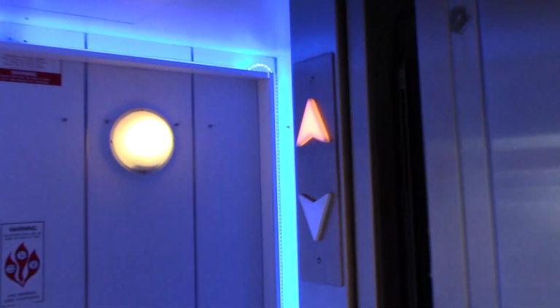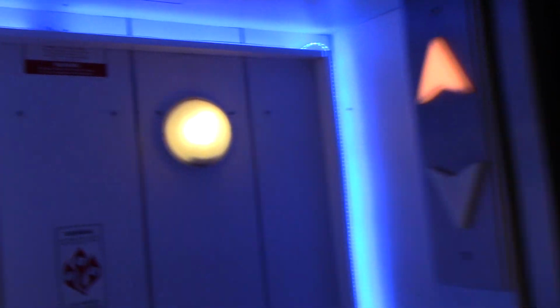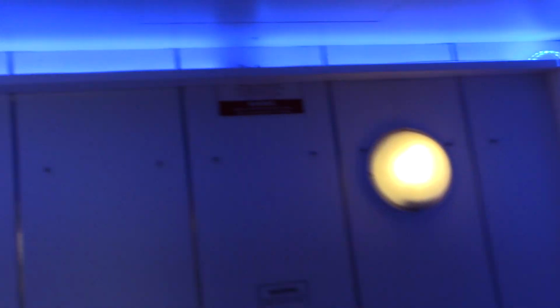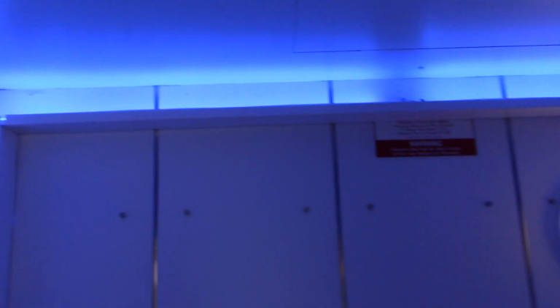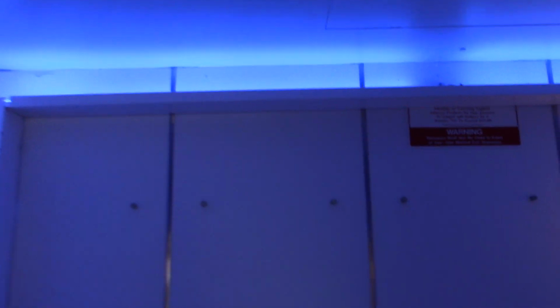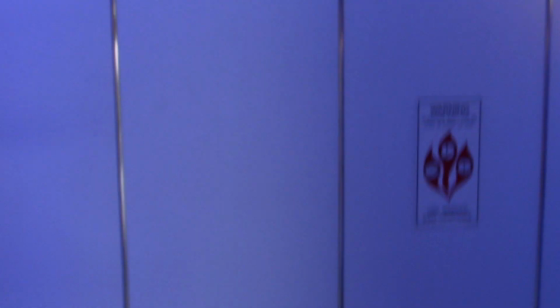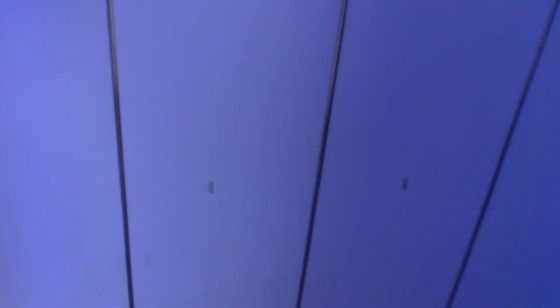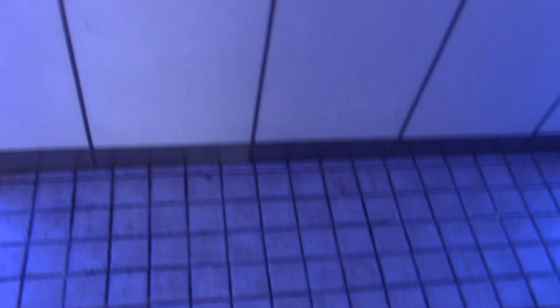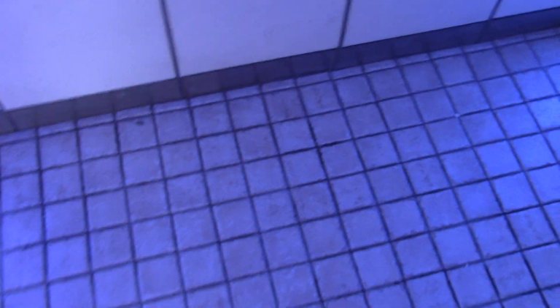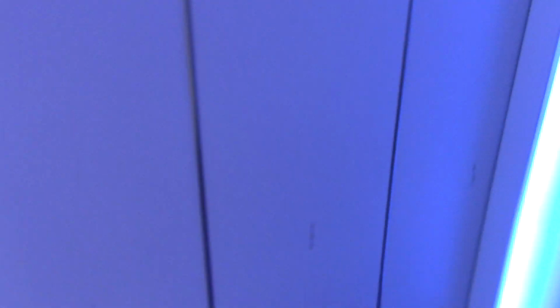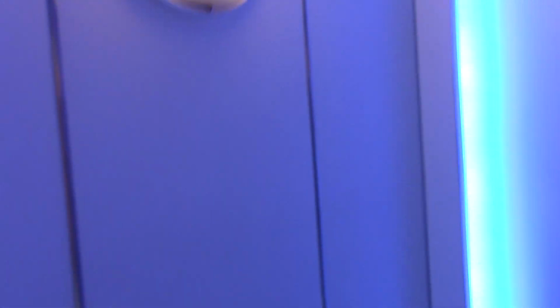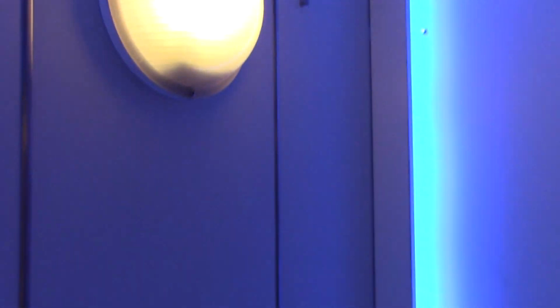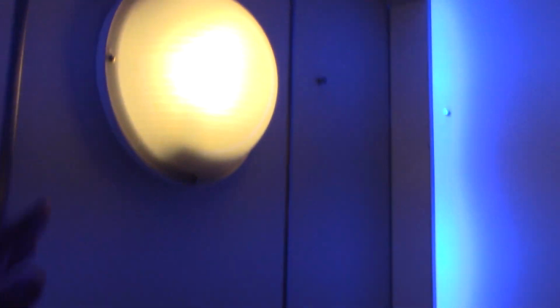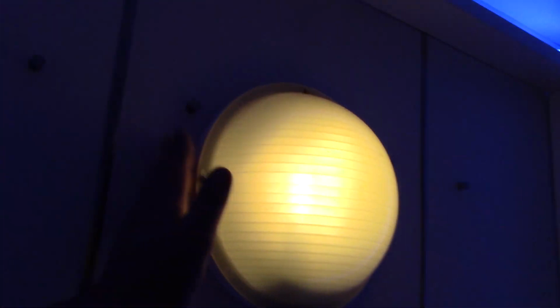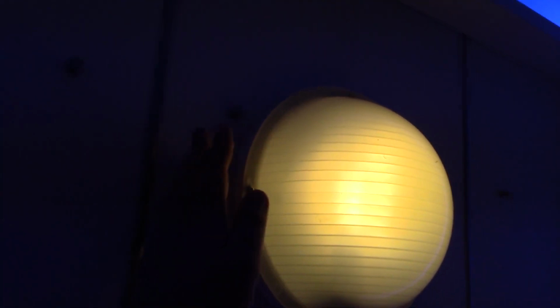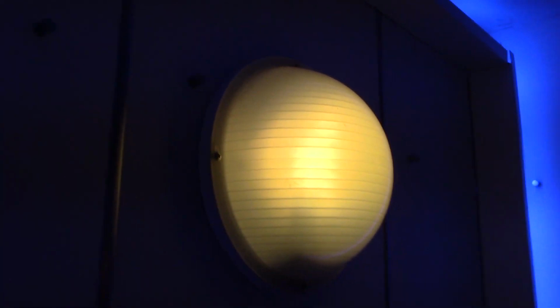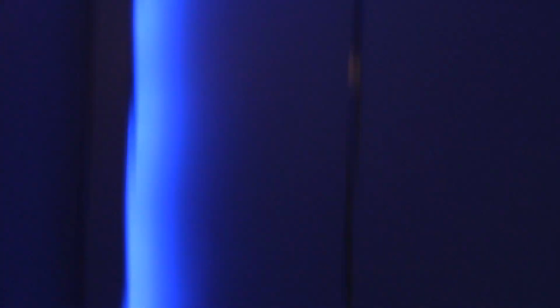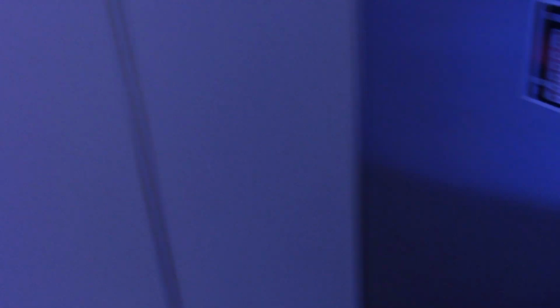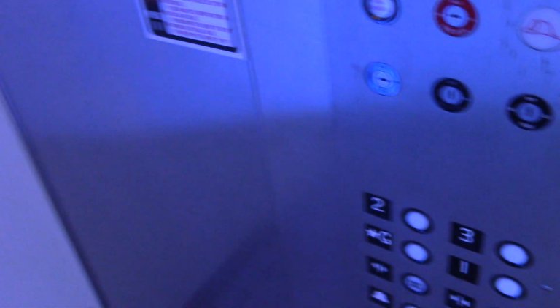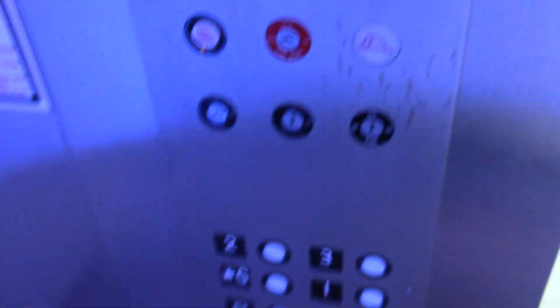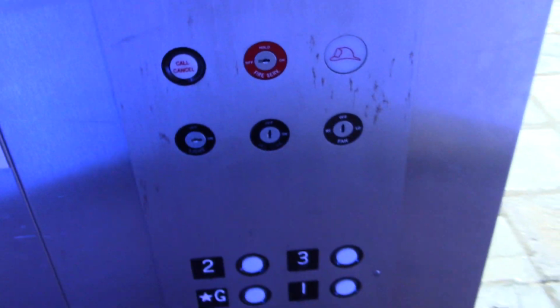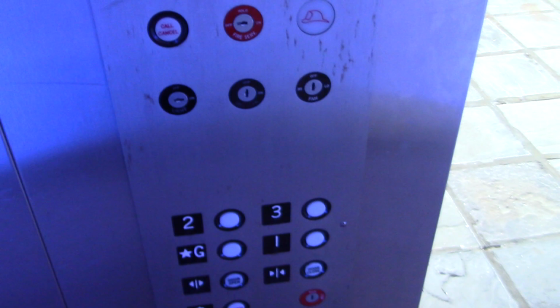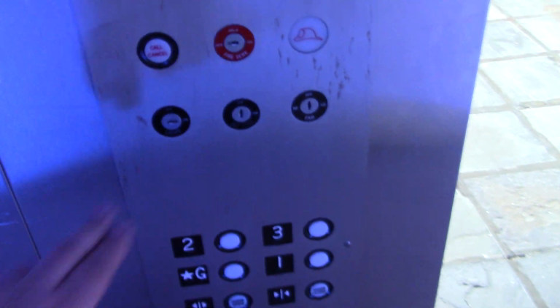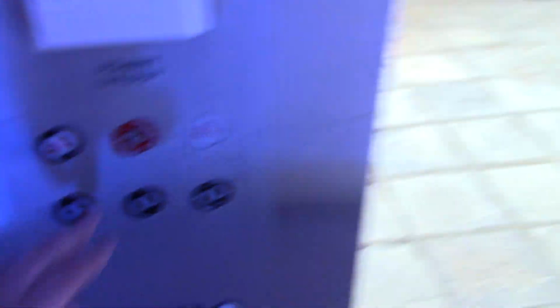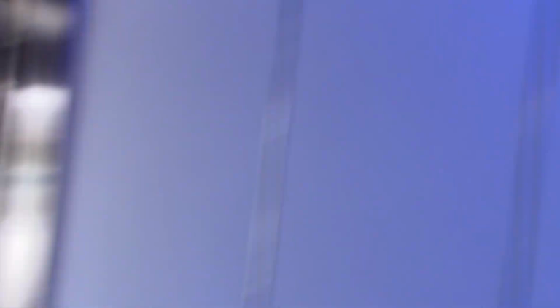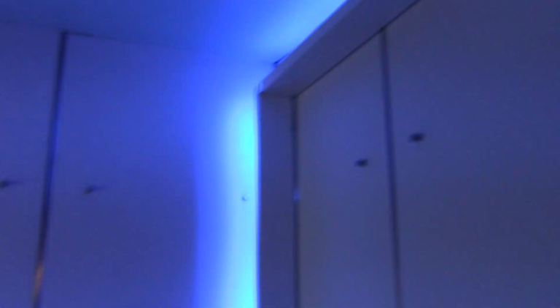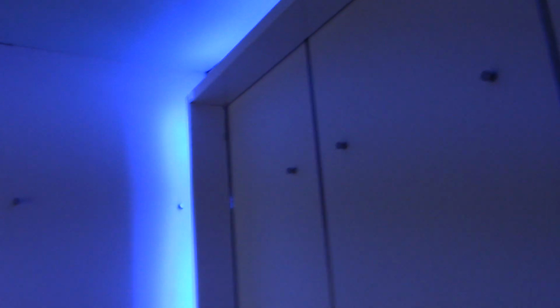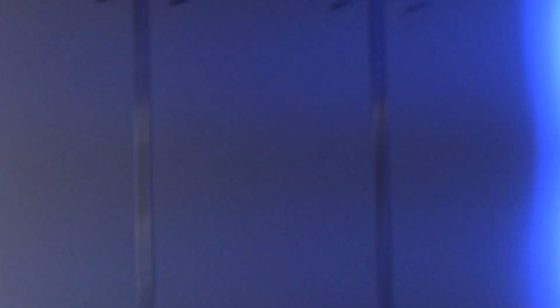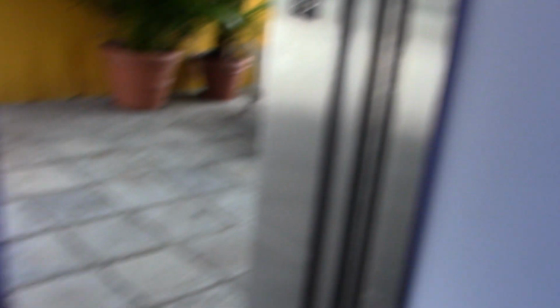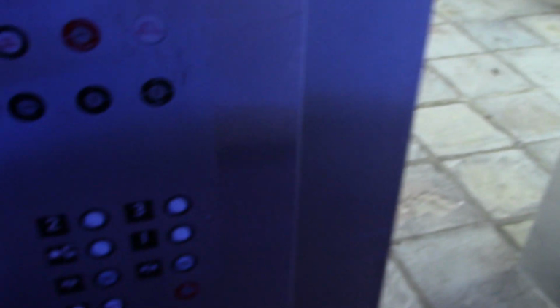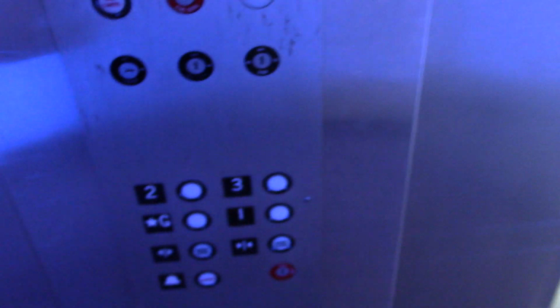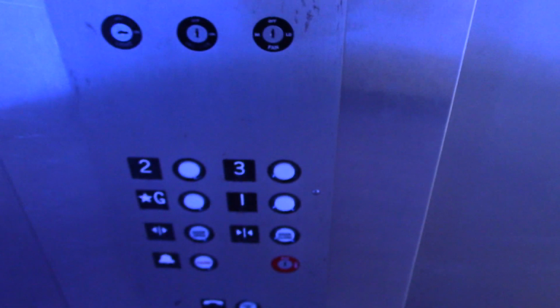Look at this. This is very, very interesting — very odd placement for the main light fixture. I wonder what the key controls, if it does the neon and the main light or whatever.